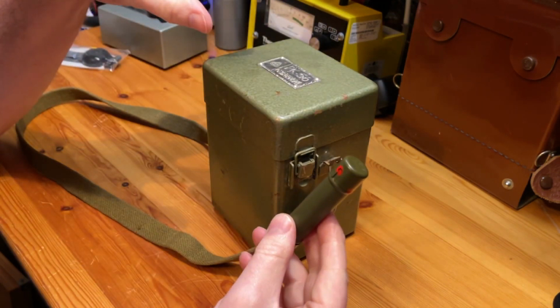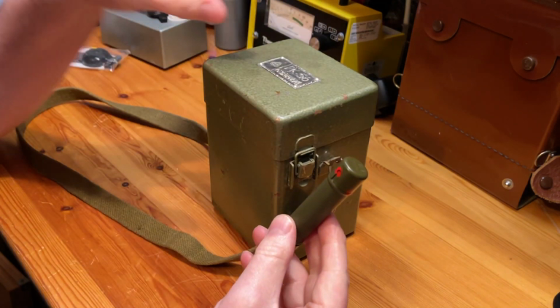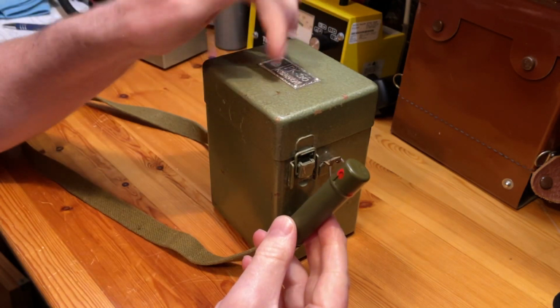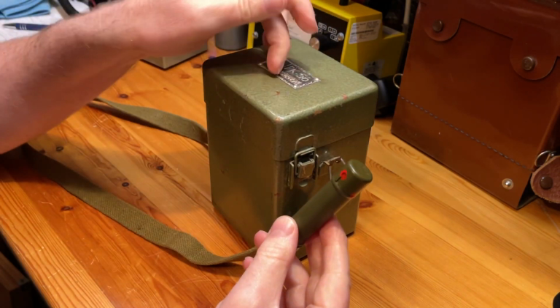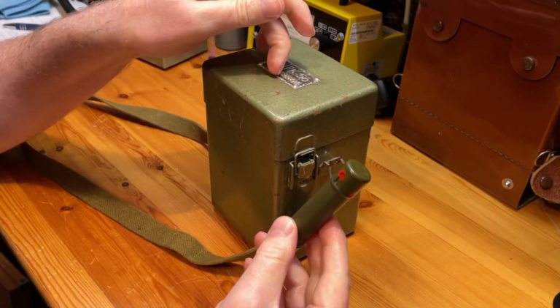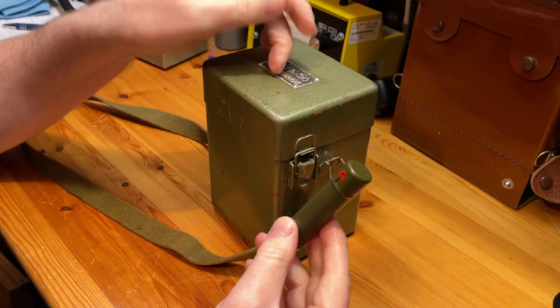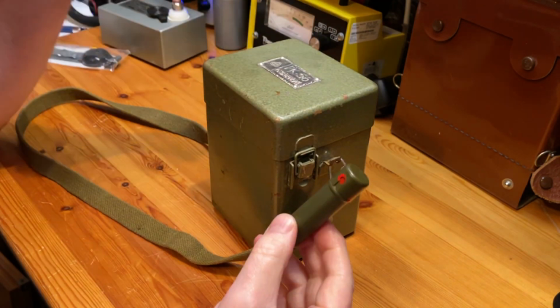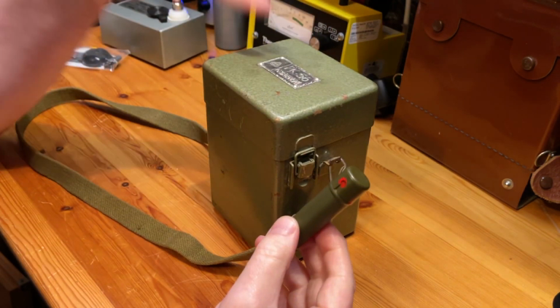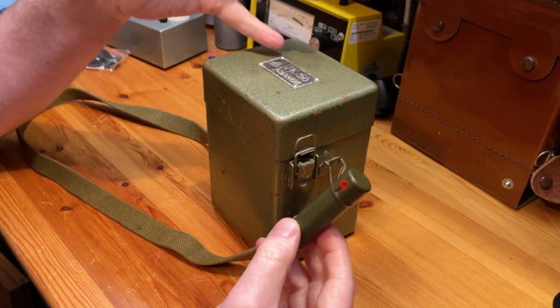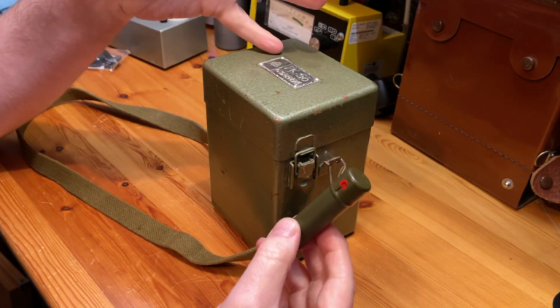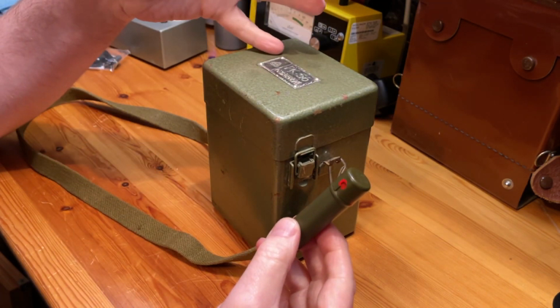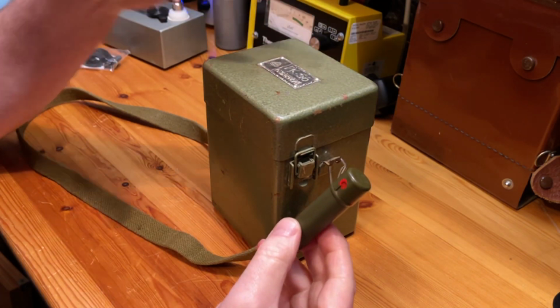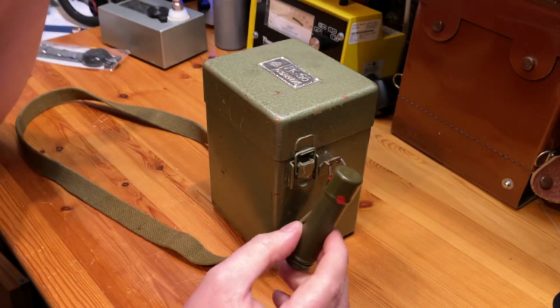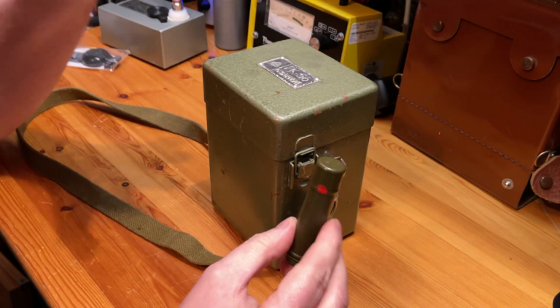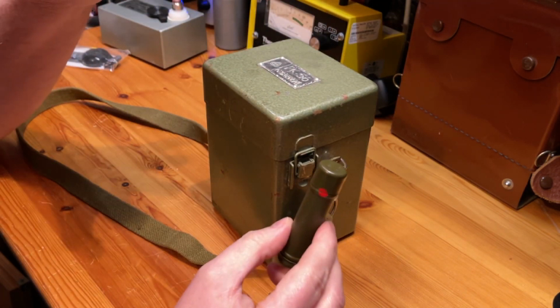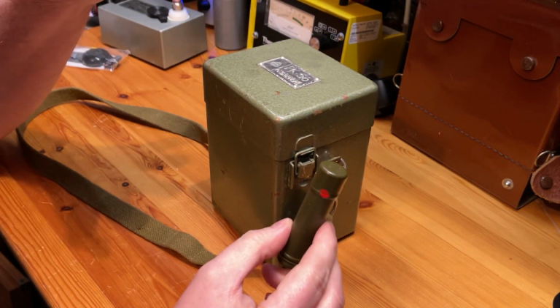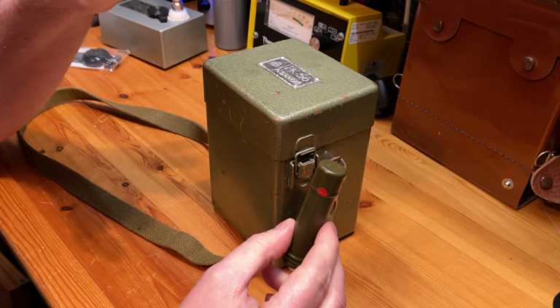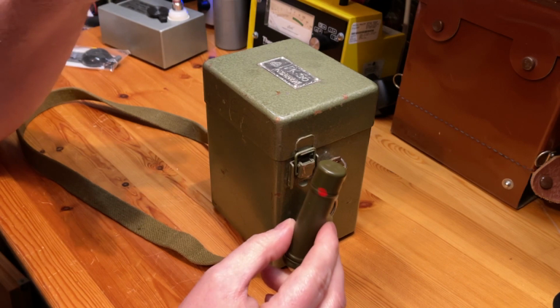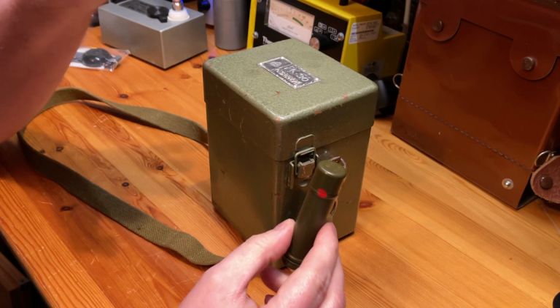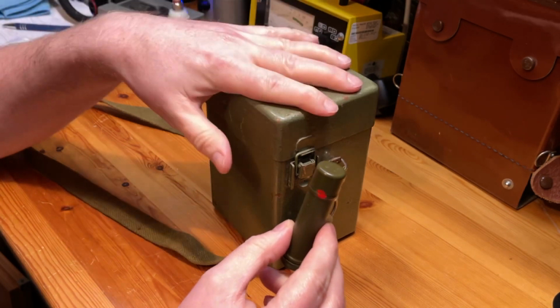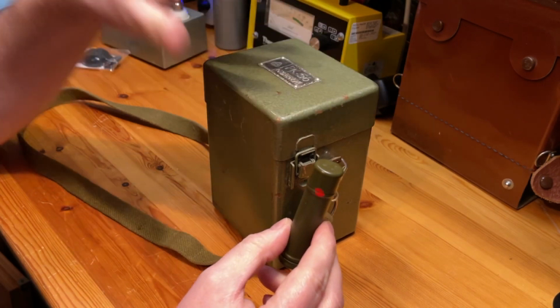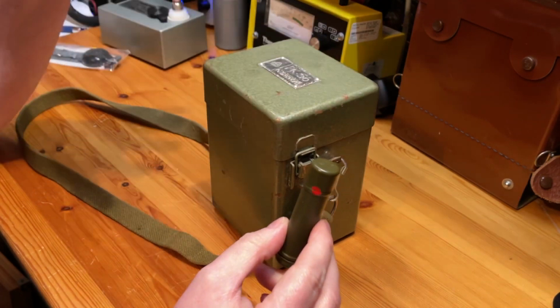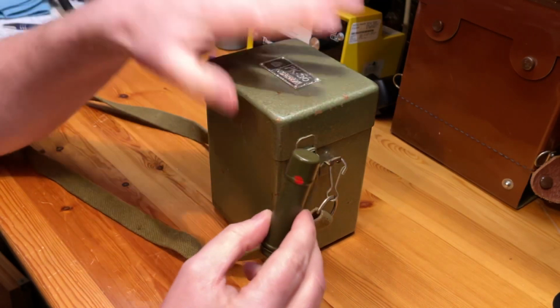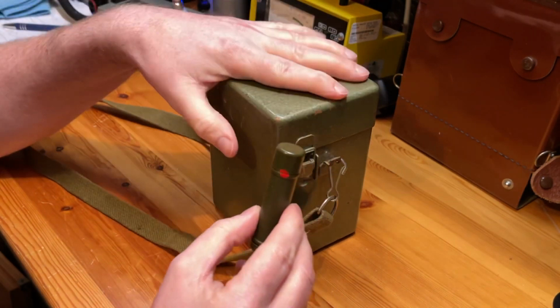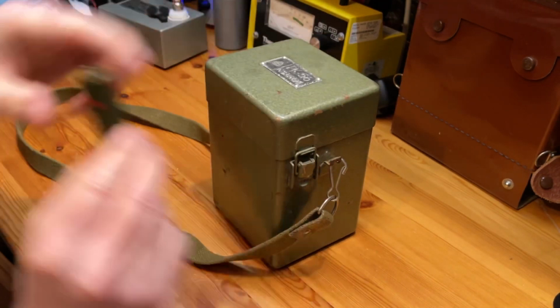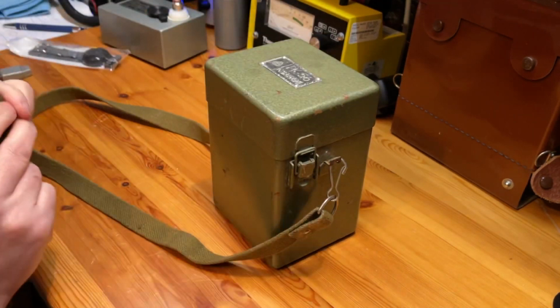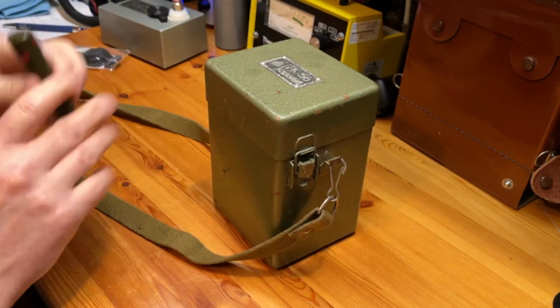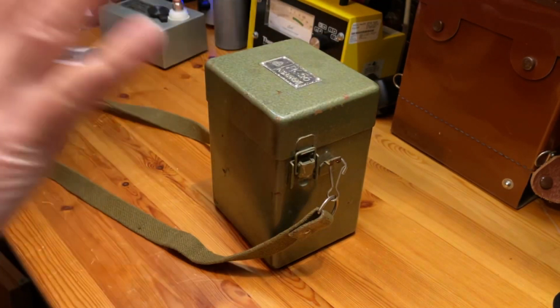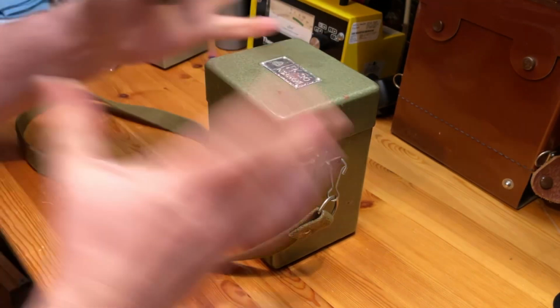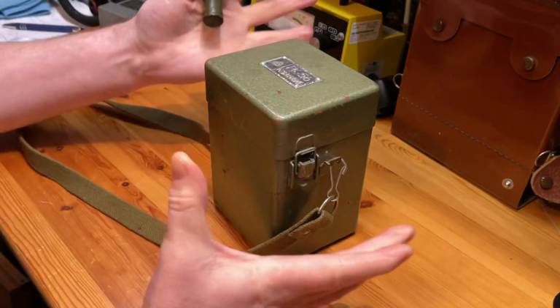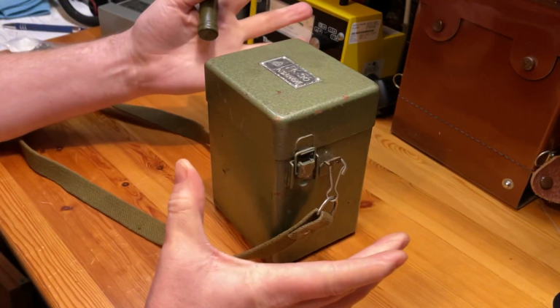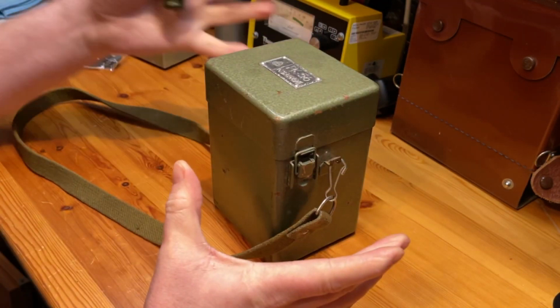These very rarely came up for sale, but in the last six or seven months they've become really cheap and easy to get hold of, so I thought I might as well just go for one.